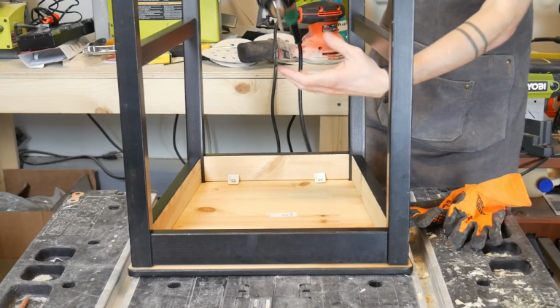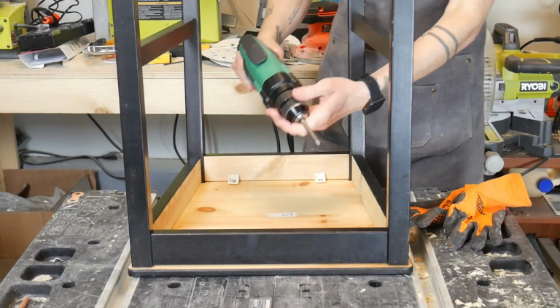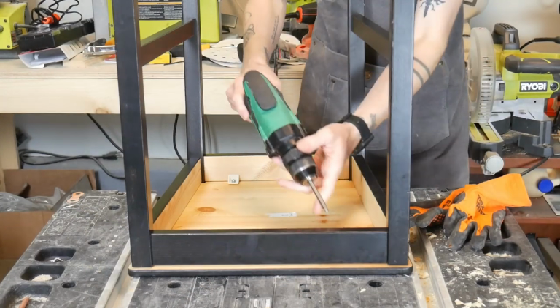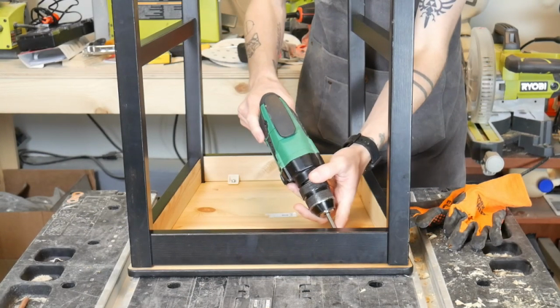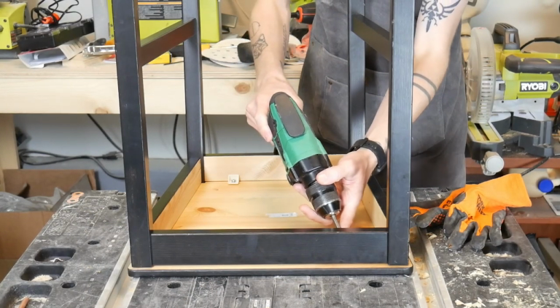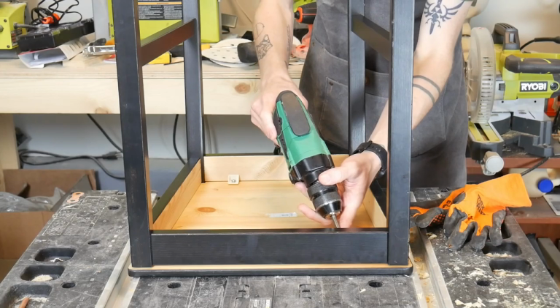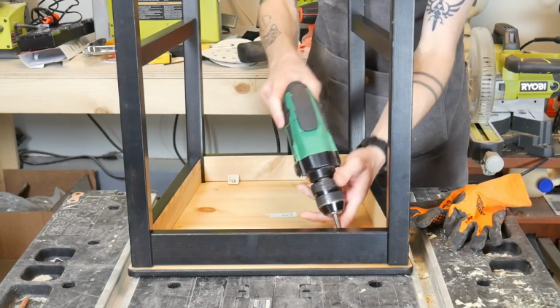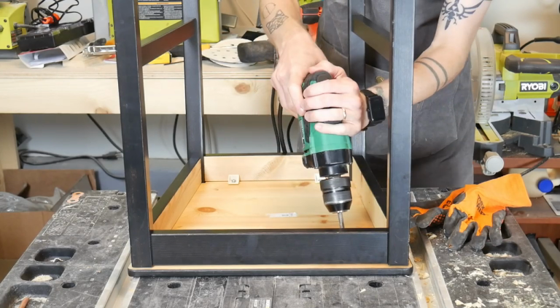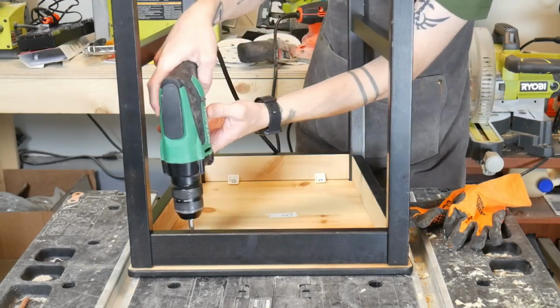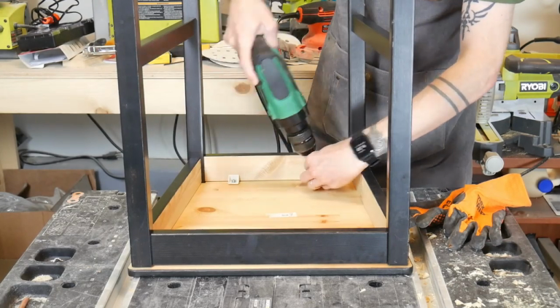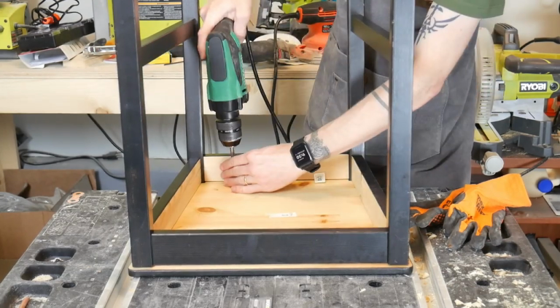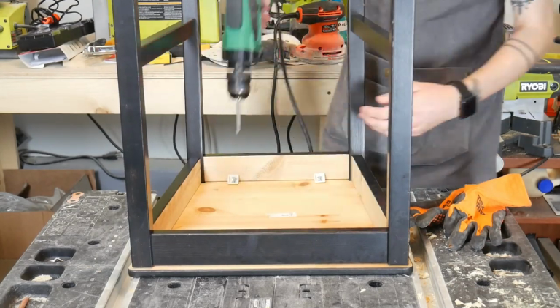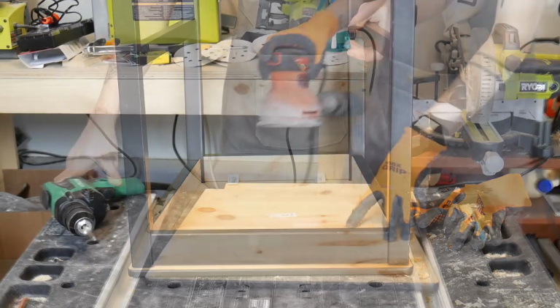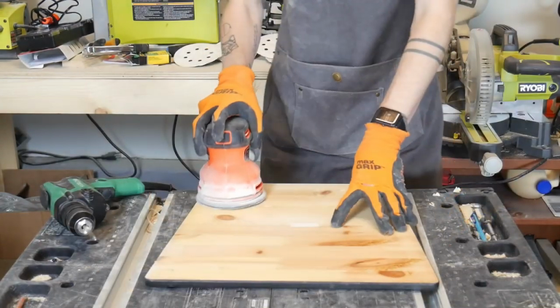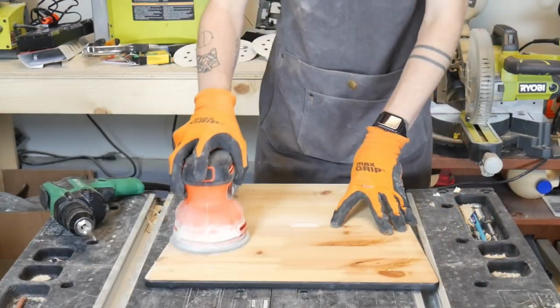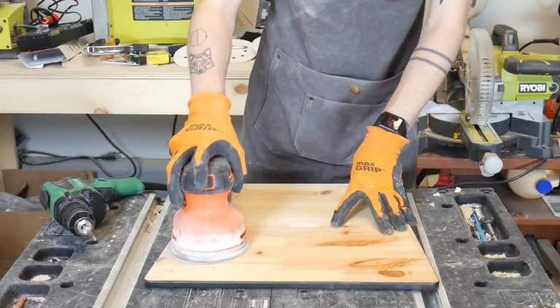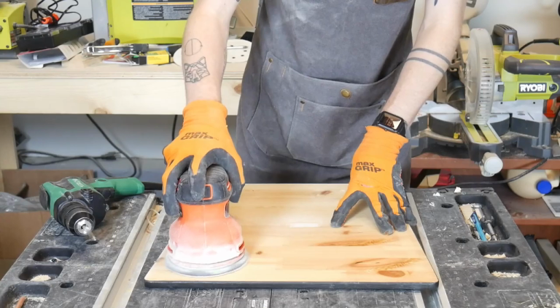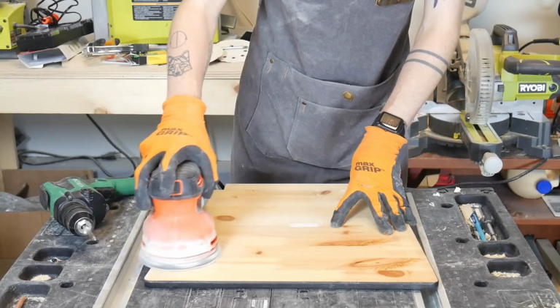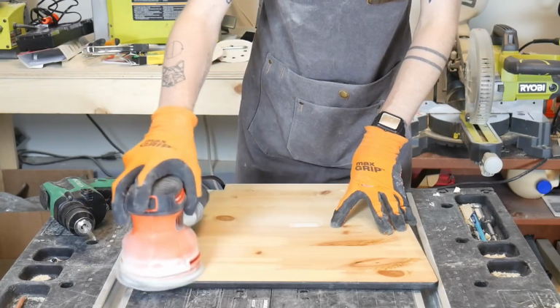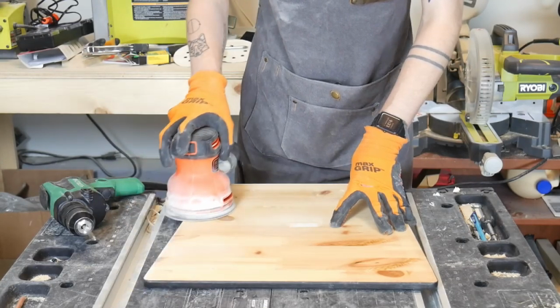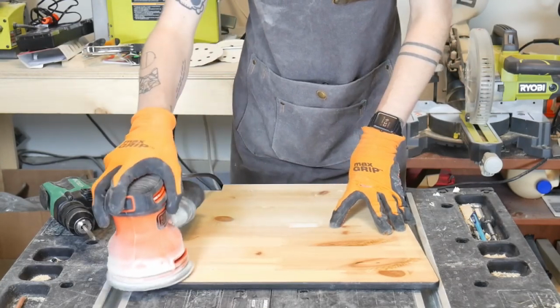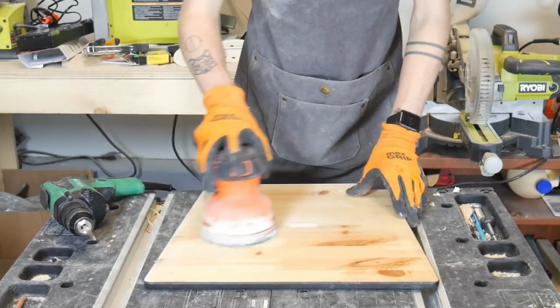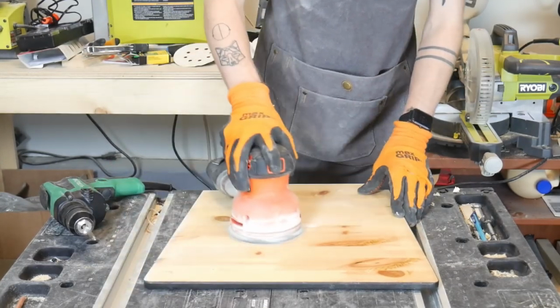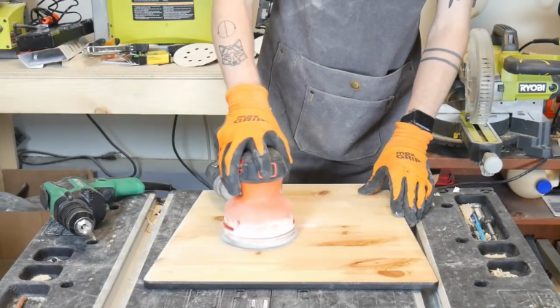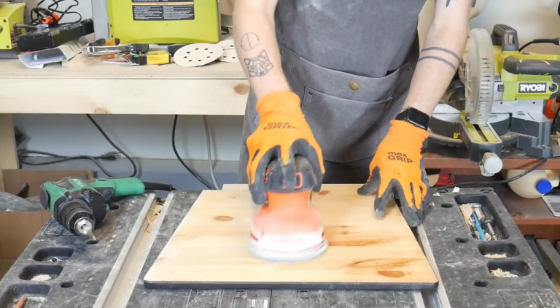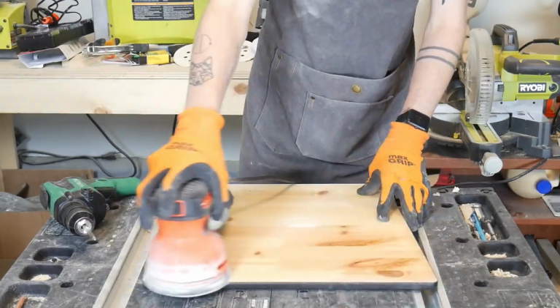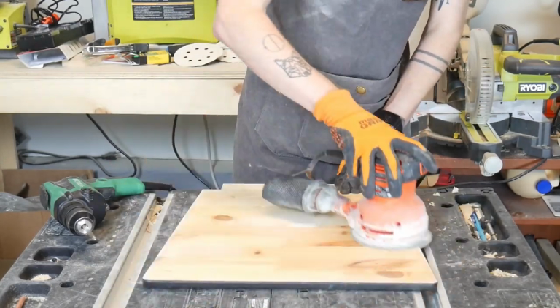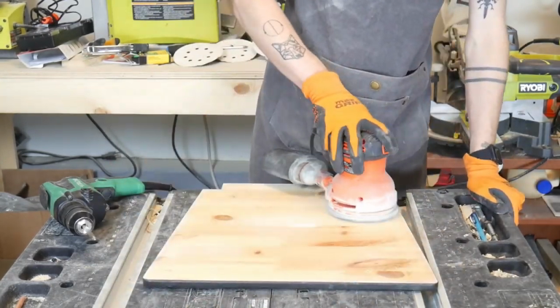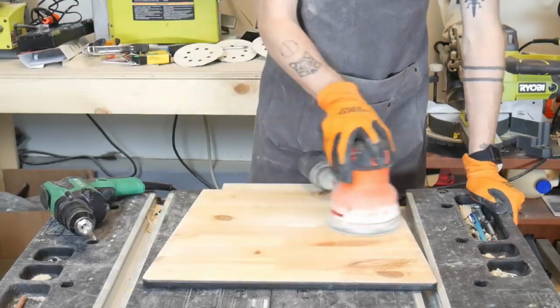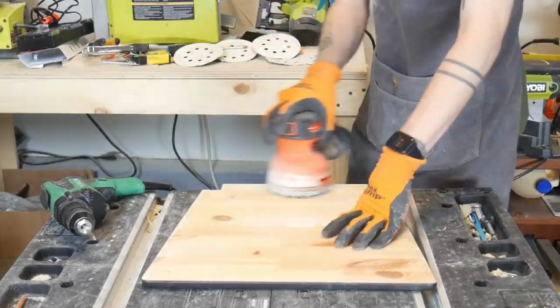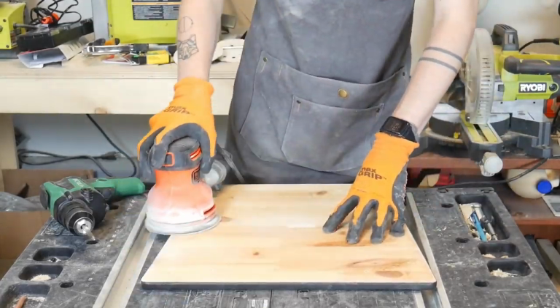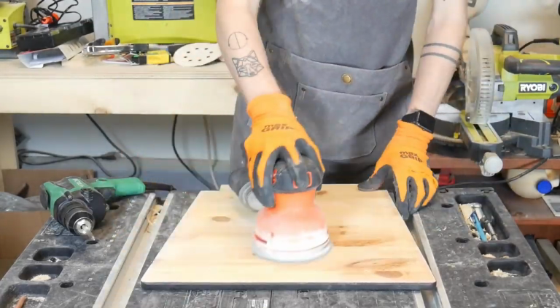My first step was to take the seat off the chair. The nice thing about IKEA furniture is that it's usually pretty easy to disassemble. The first seat I took off already had bare wood underneath, so I thought I'd just try sanding and staining to see how it looks.